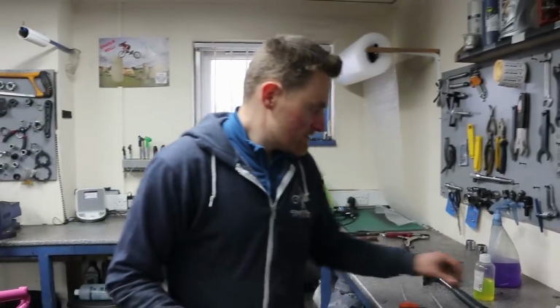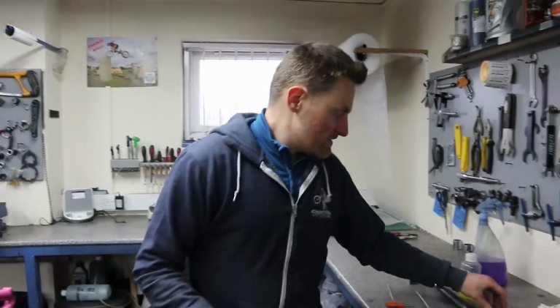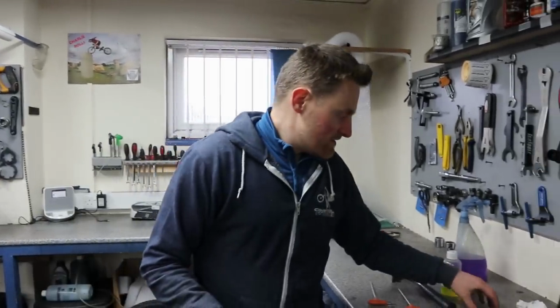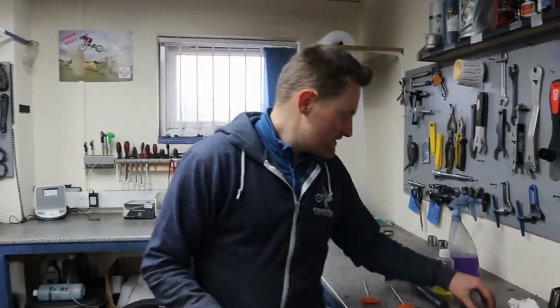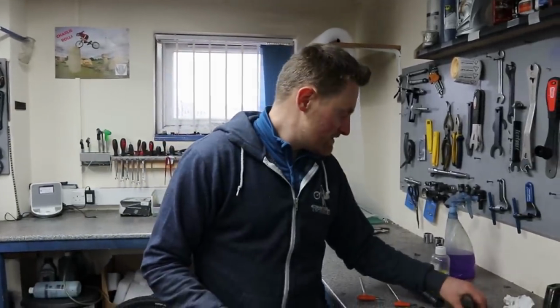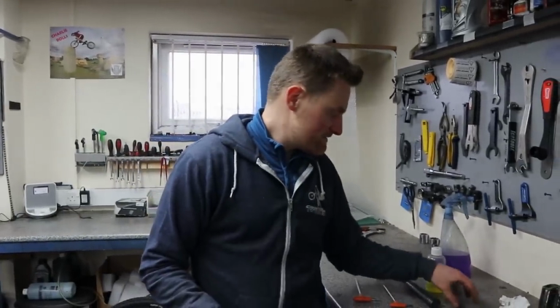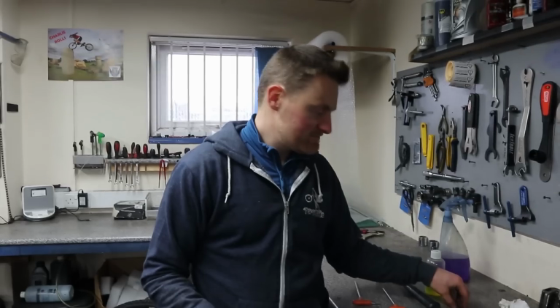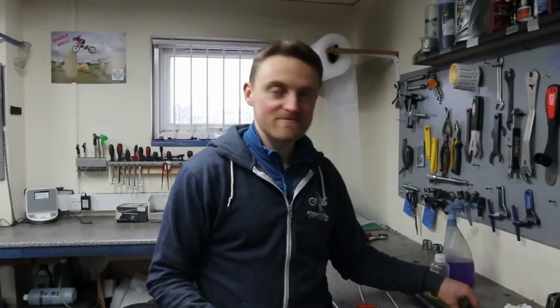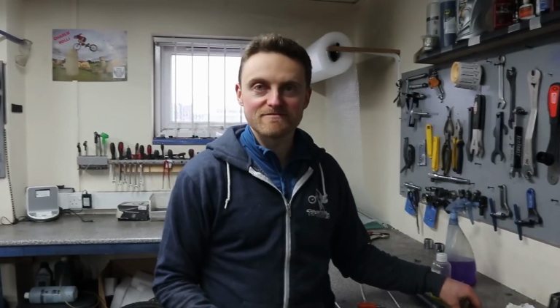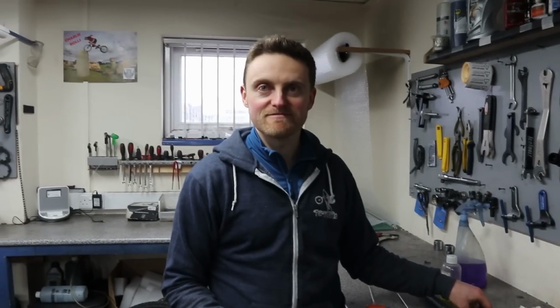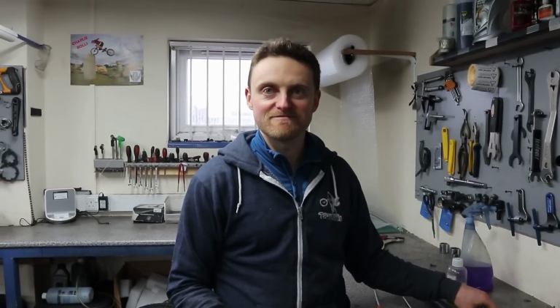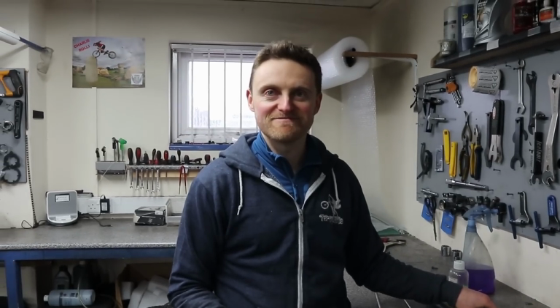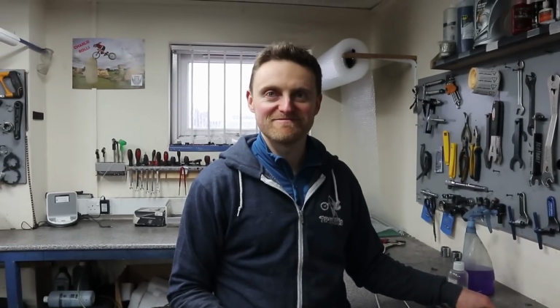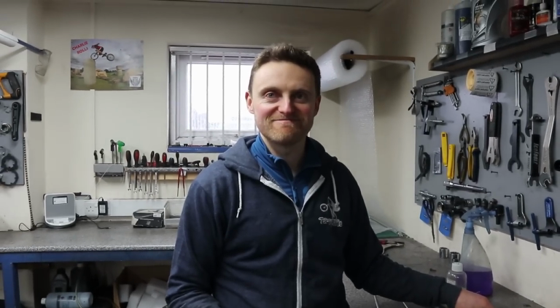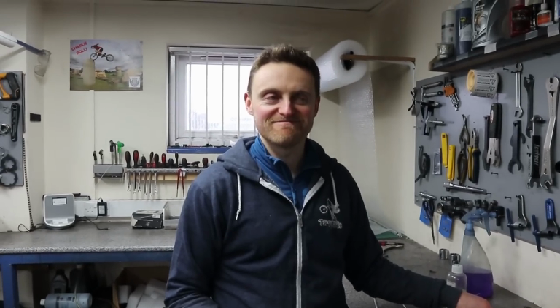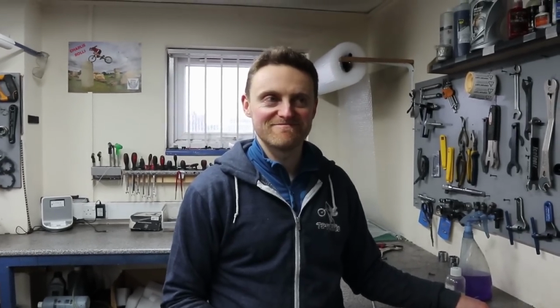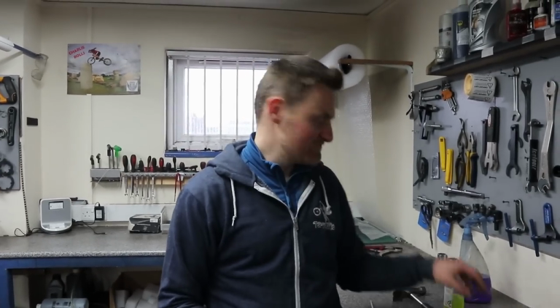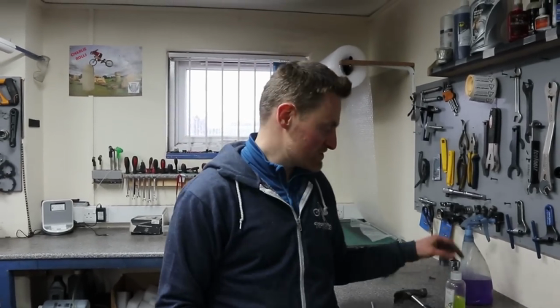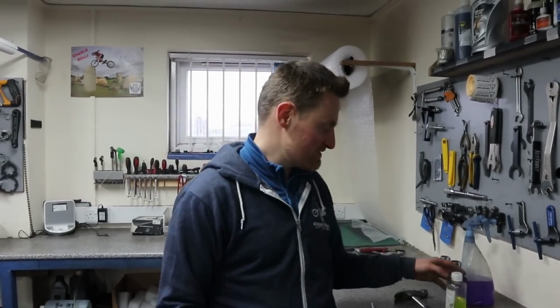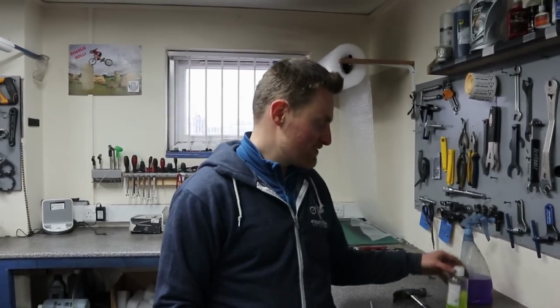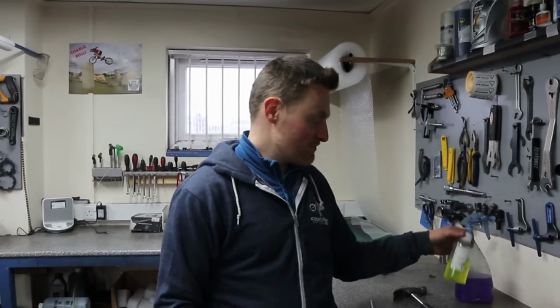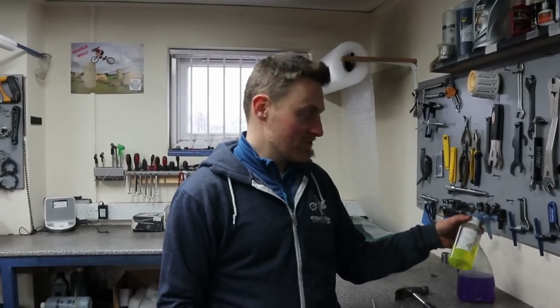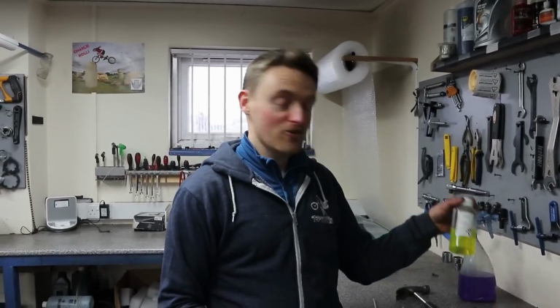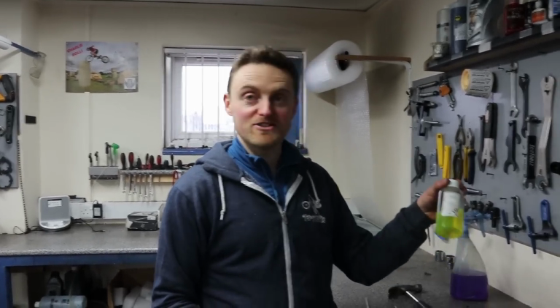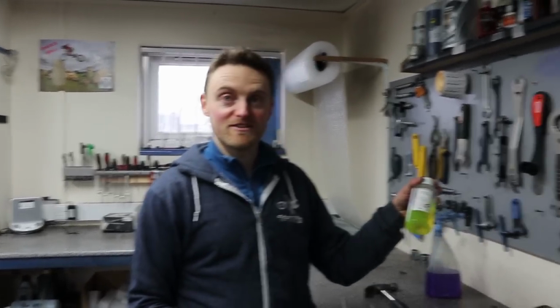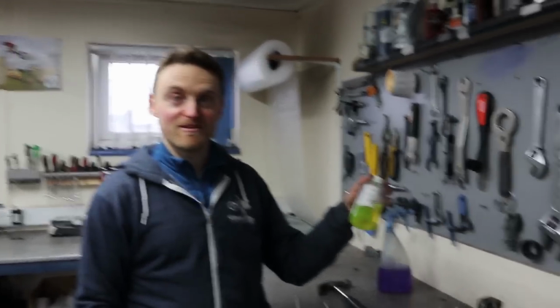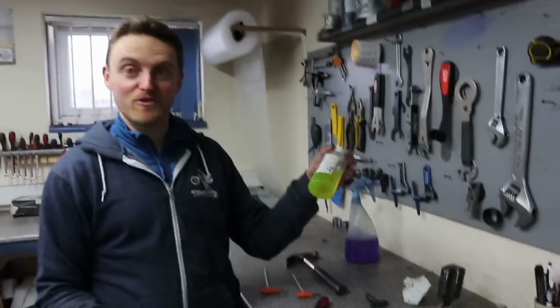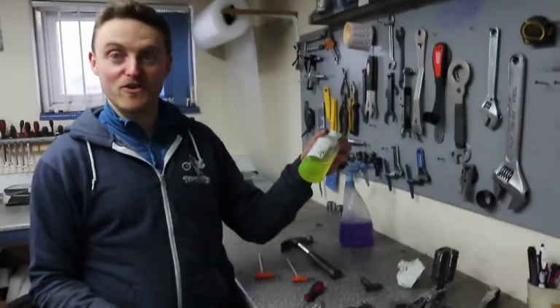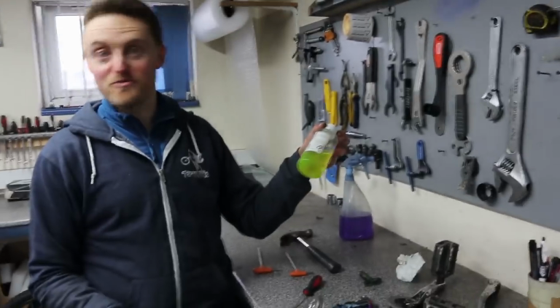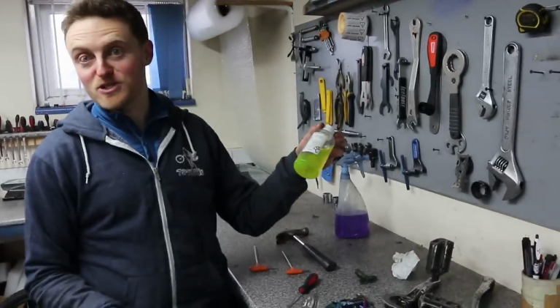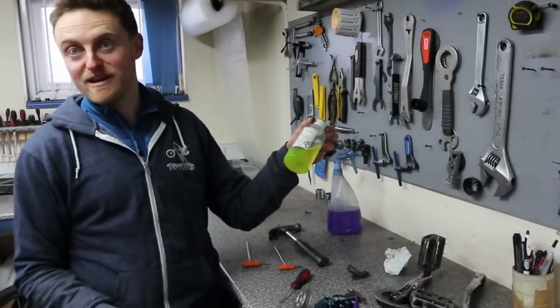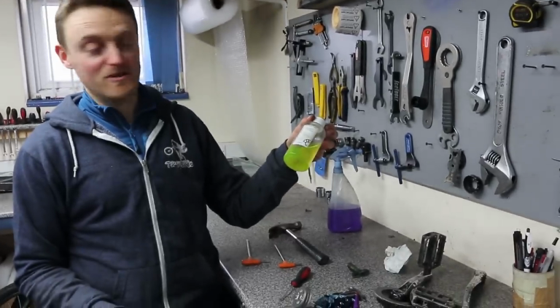So what is a fluid that is less viscous than oil? Water — or Trial Tech brake fluid, which we've got here as well.